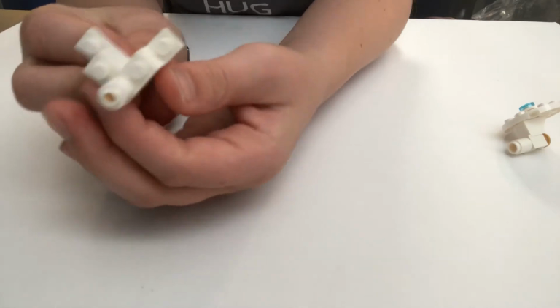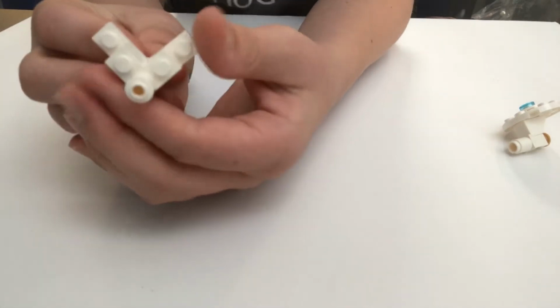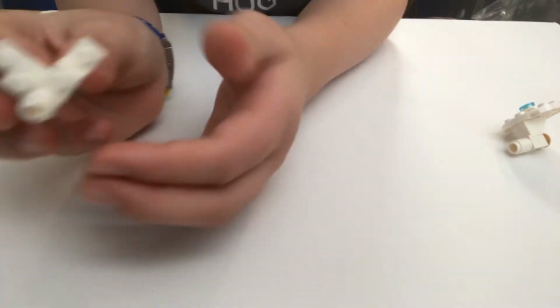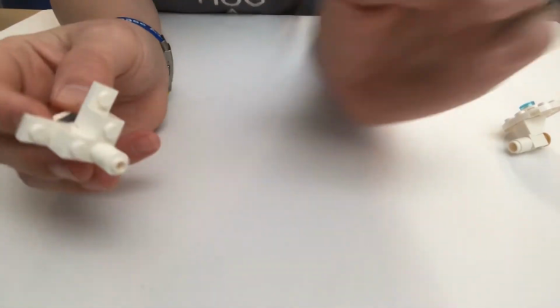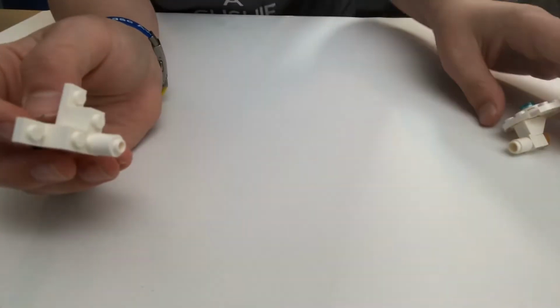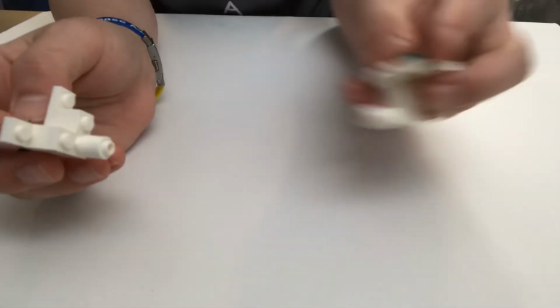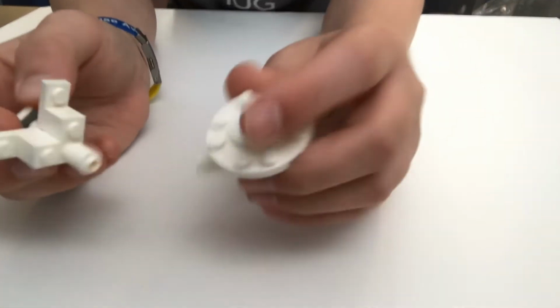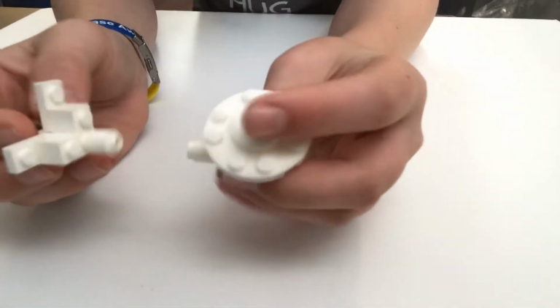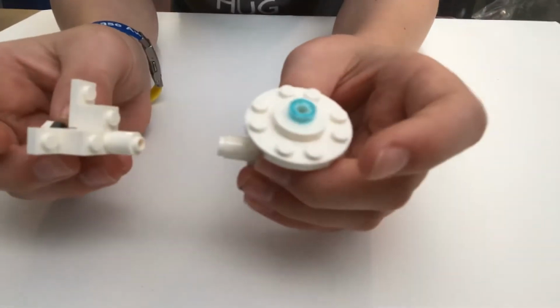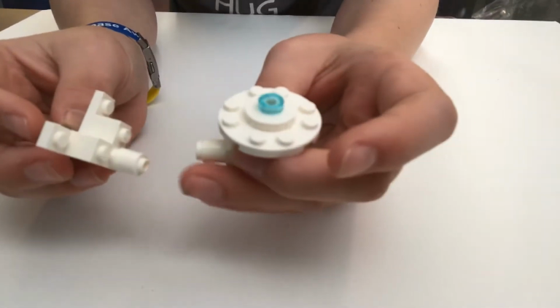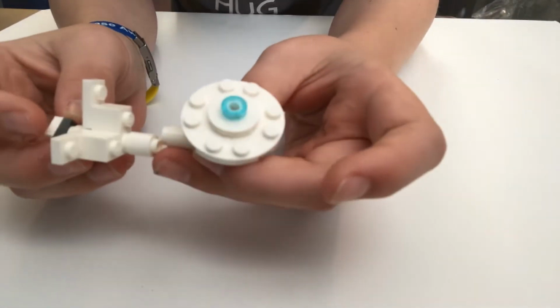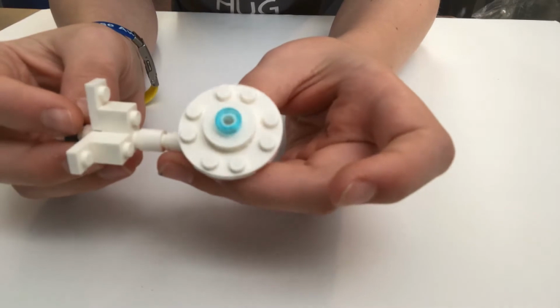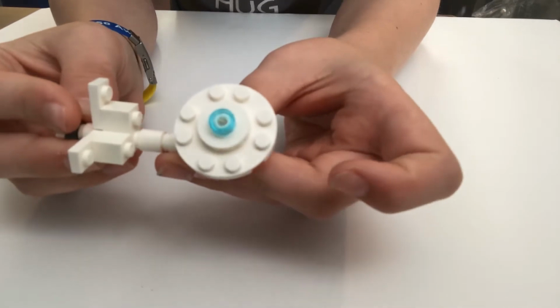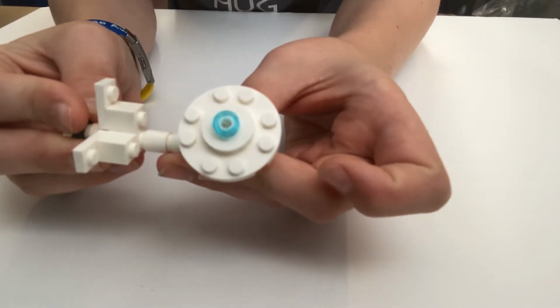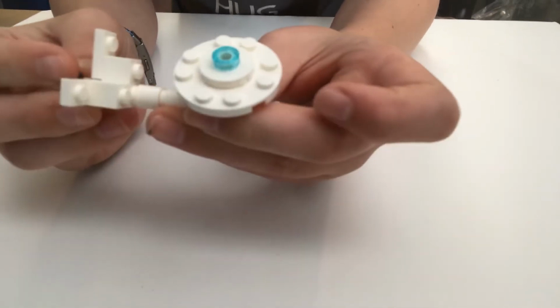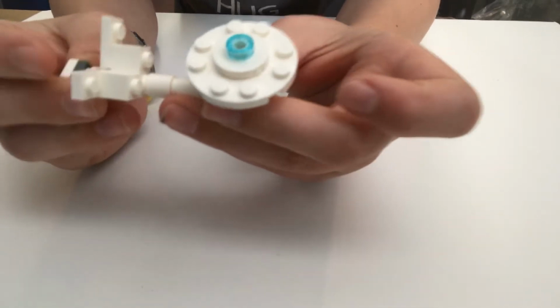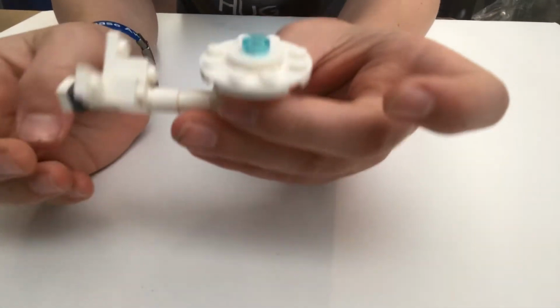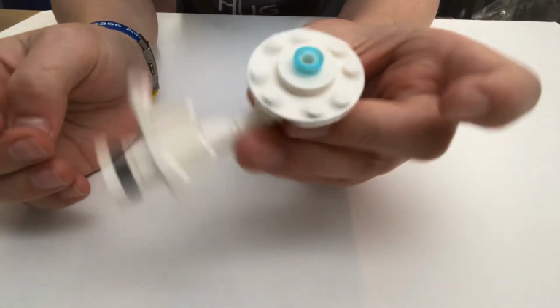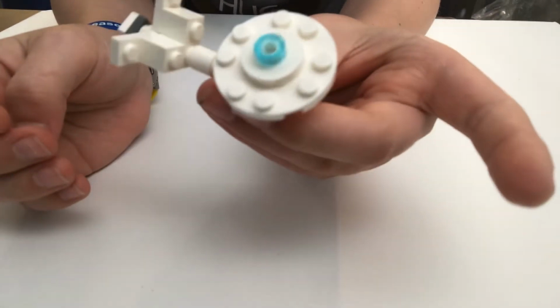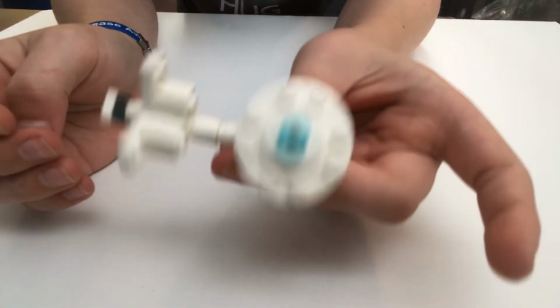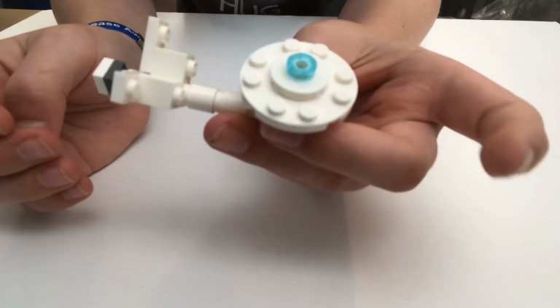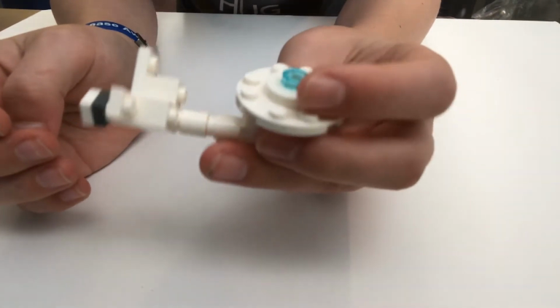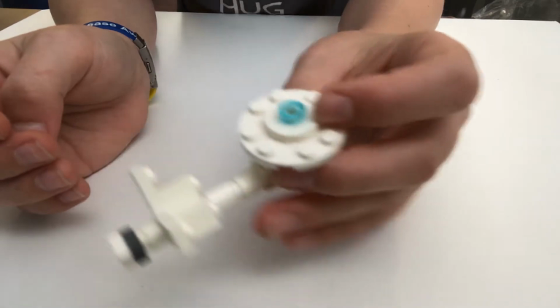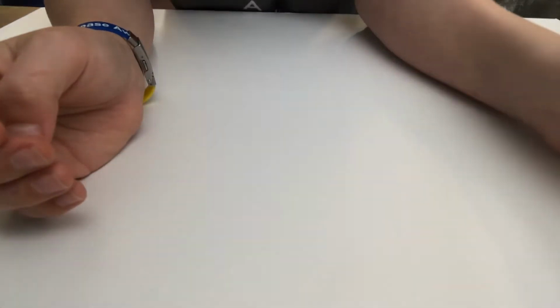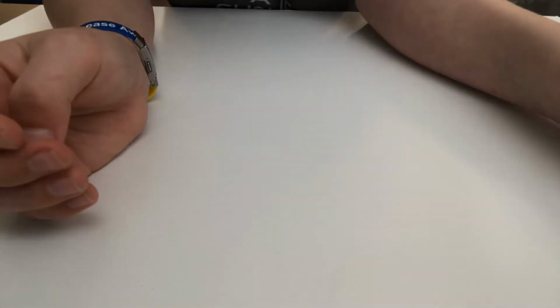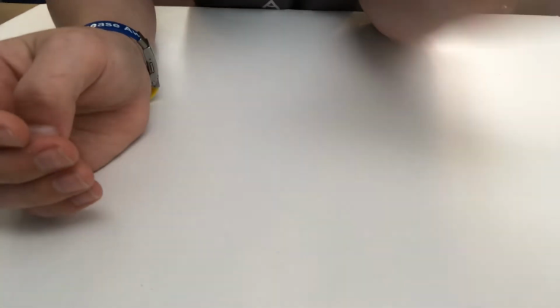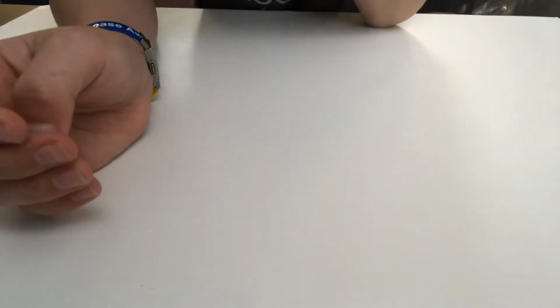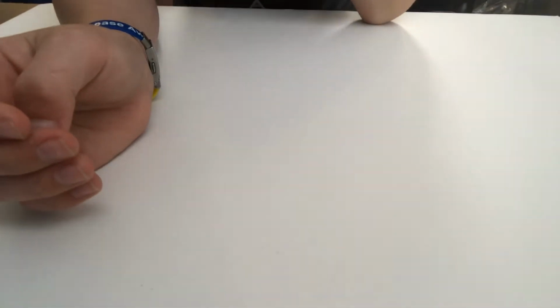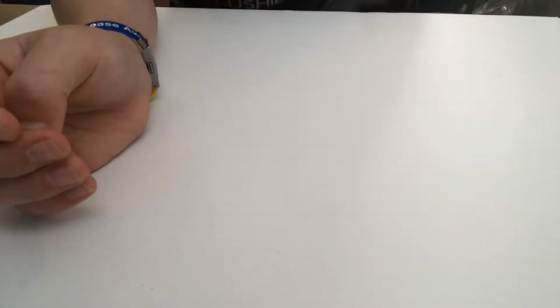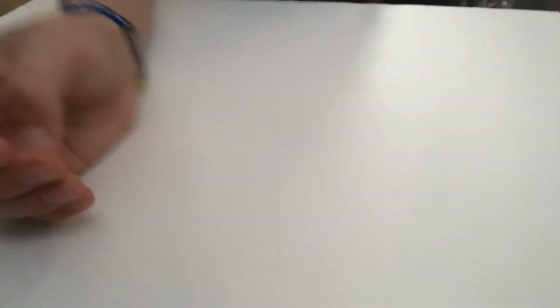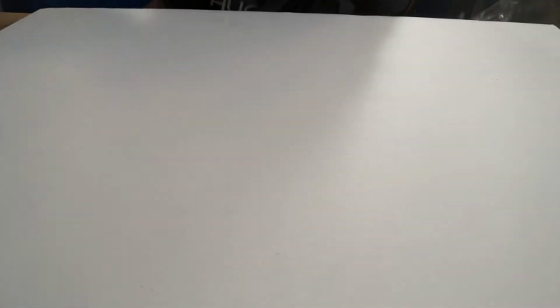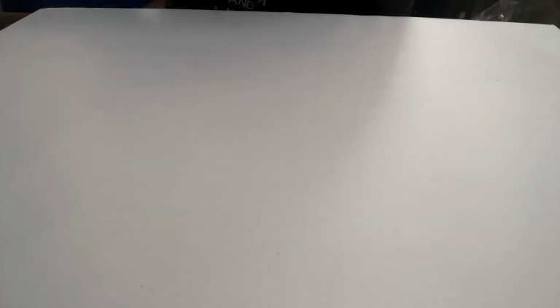Now that you have that, take the main piece and the other section and attach them like that. Now you have a little bit of the shape — you just need the engines. Put that aside and we're going to make the engines now.